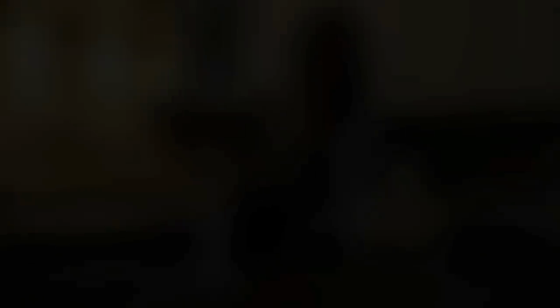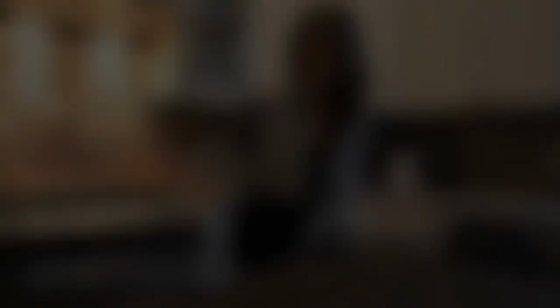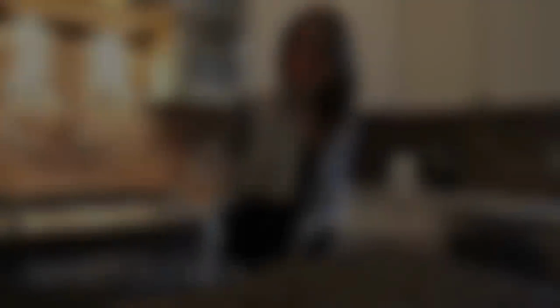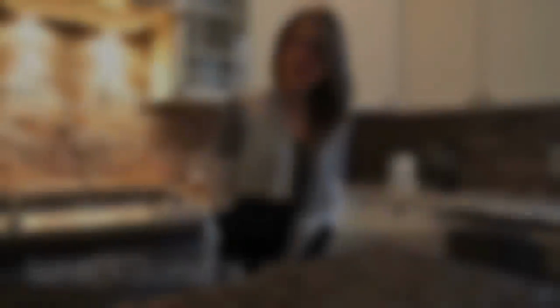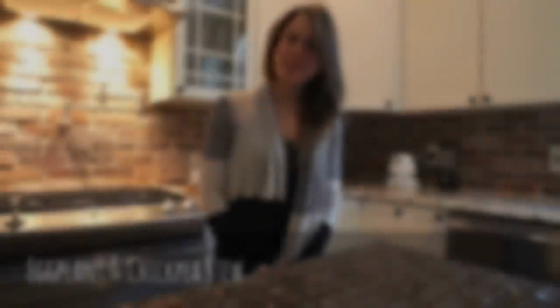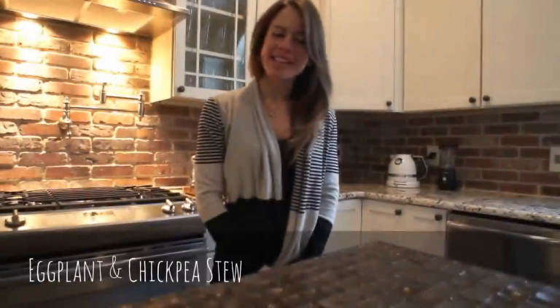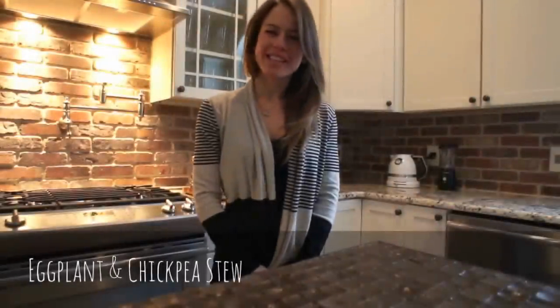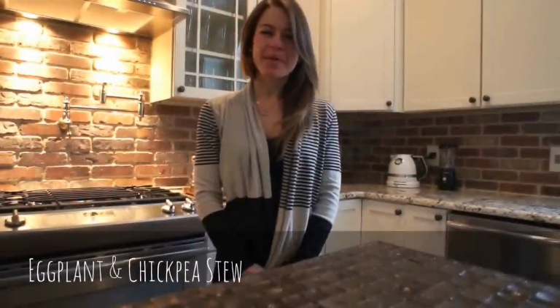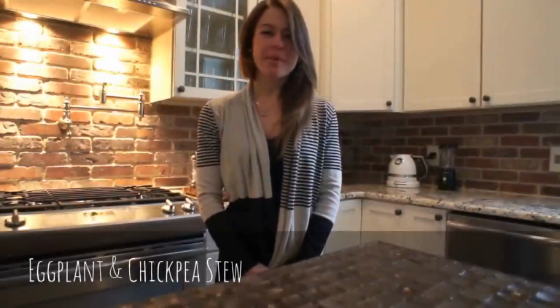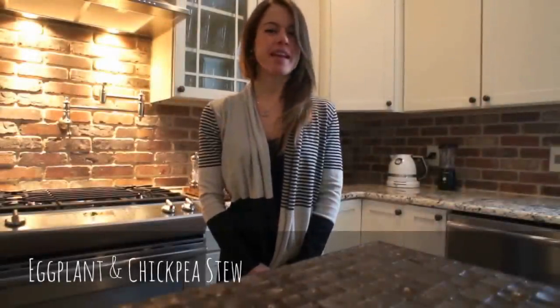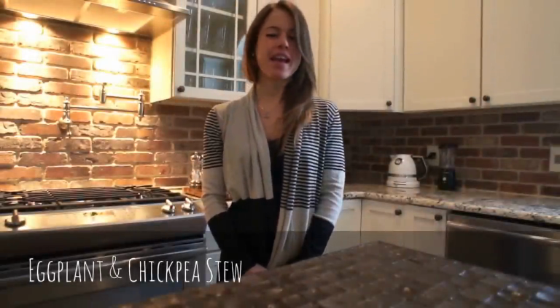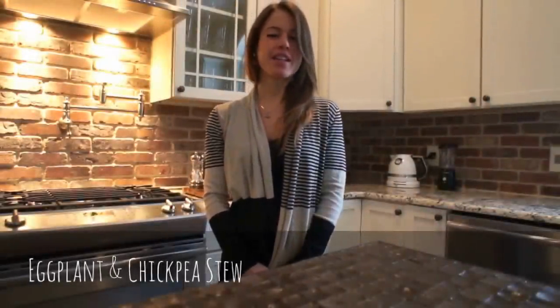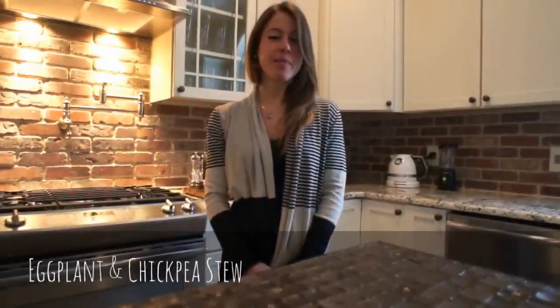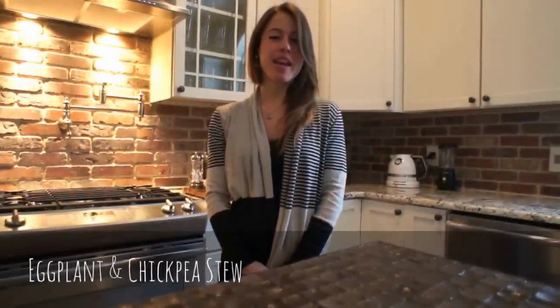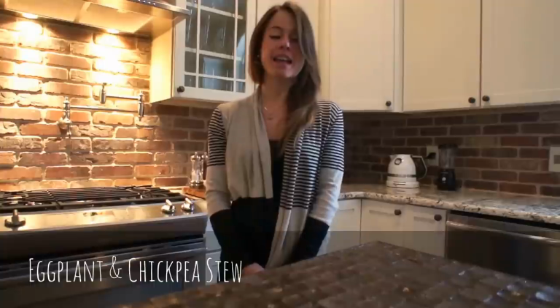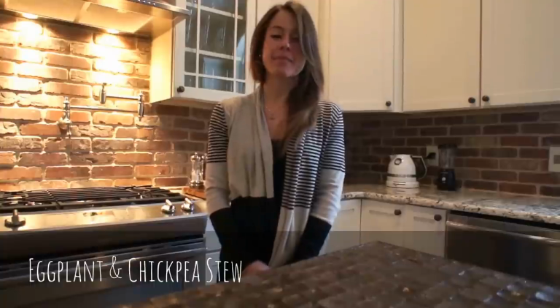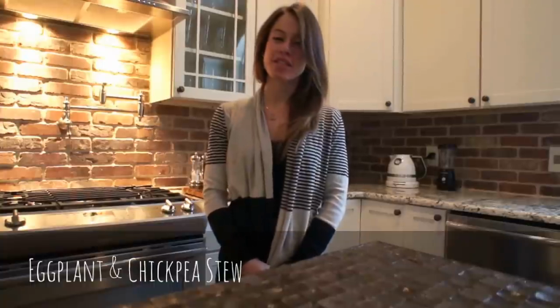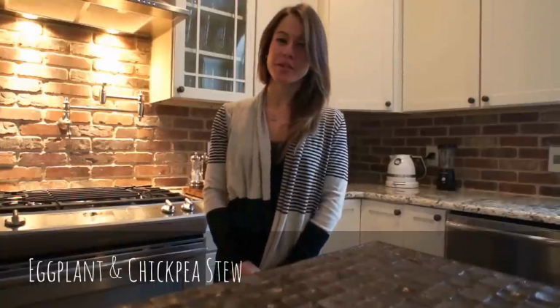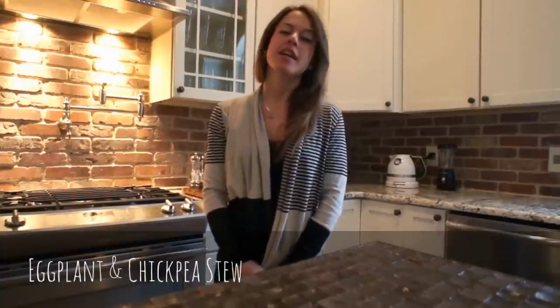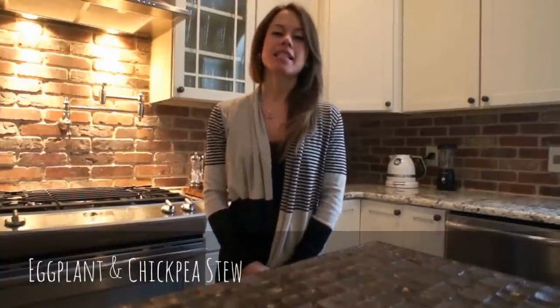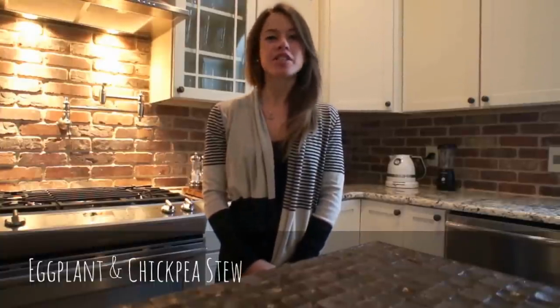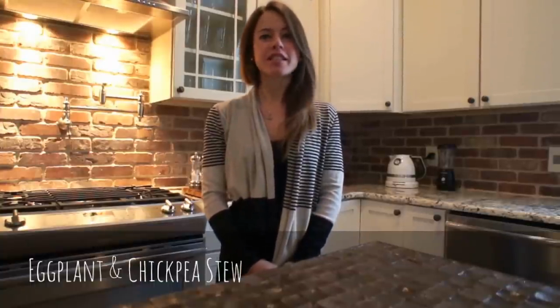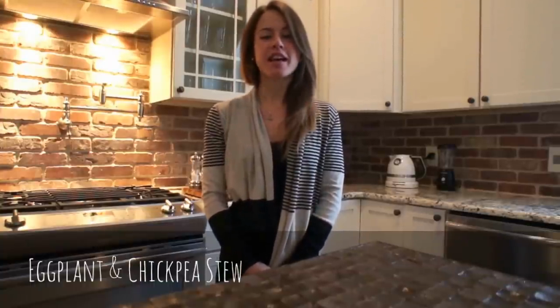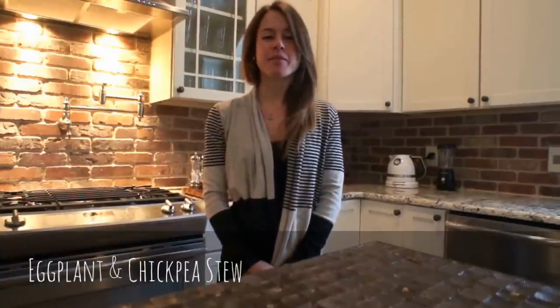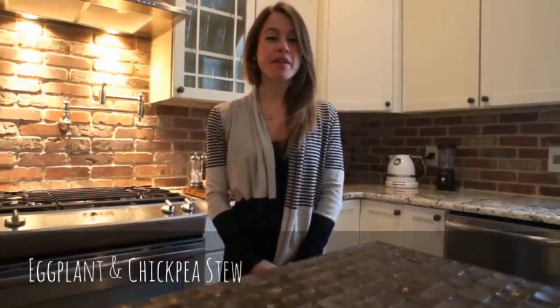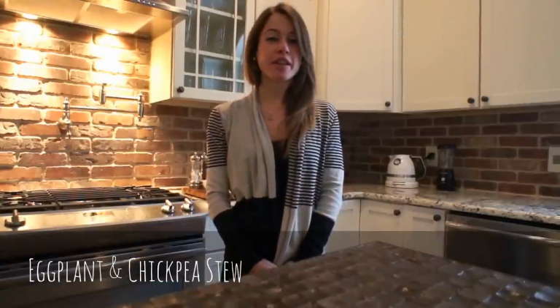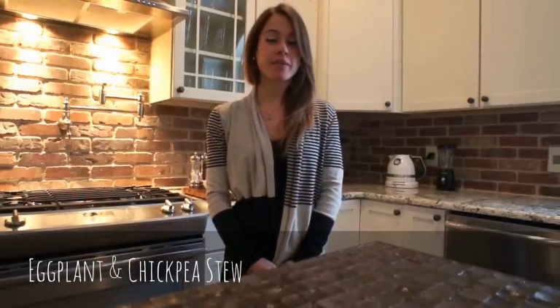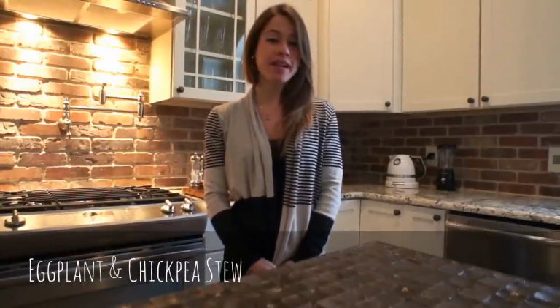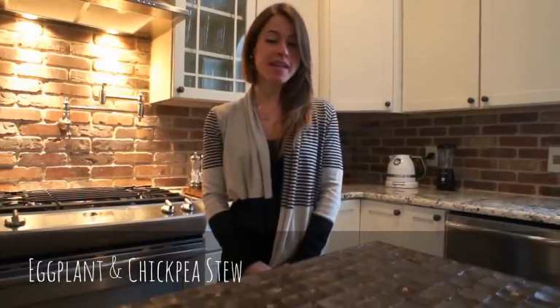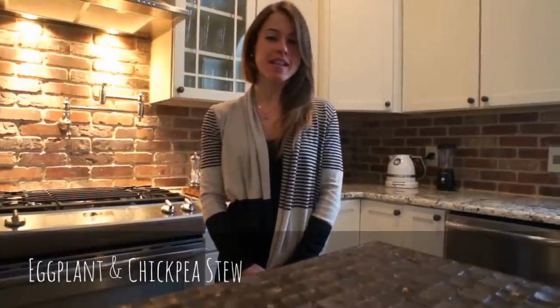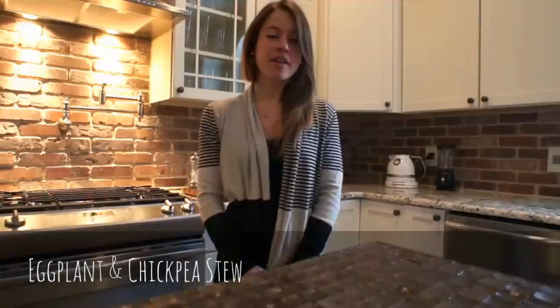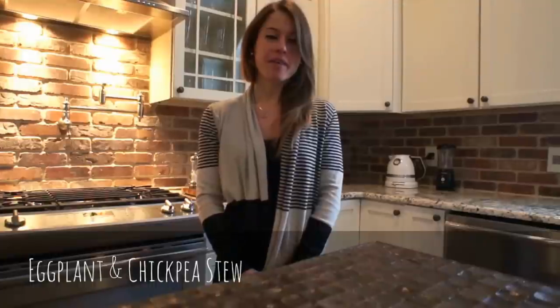Hi guys, welcome back to my kitchen. Today we're going to be making a chickpea and eggplant stew. It's delicious, one of my favorite winter recipes.